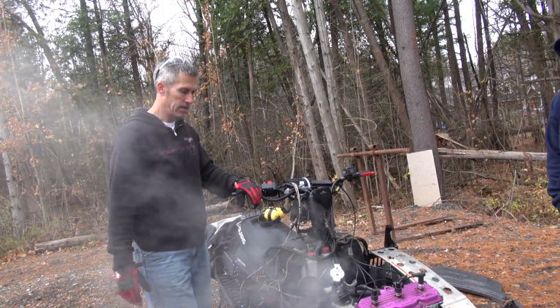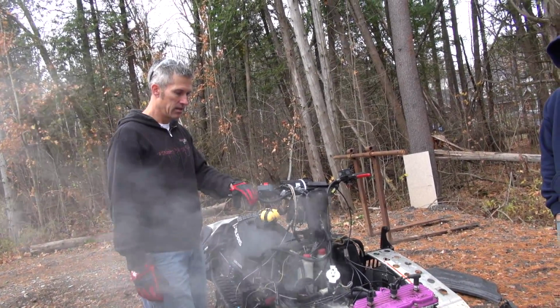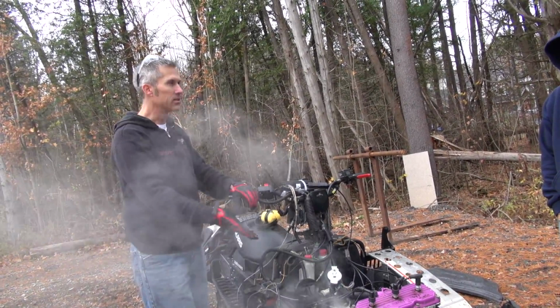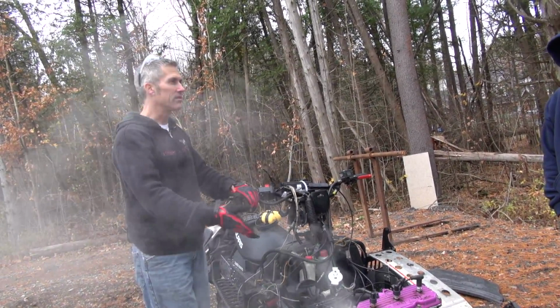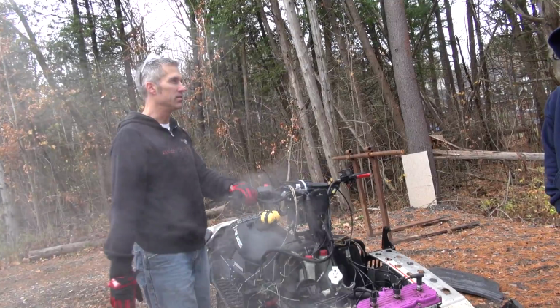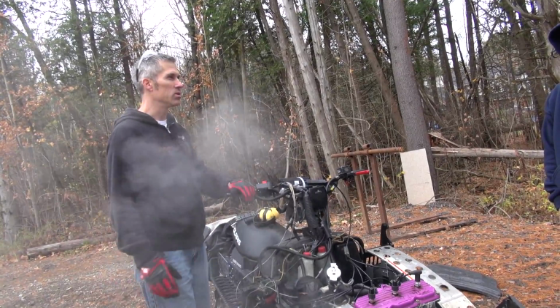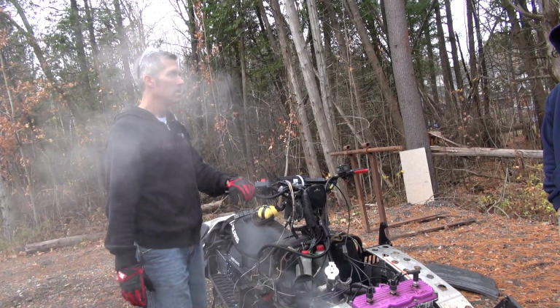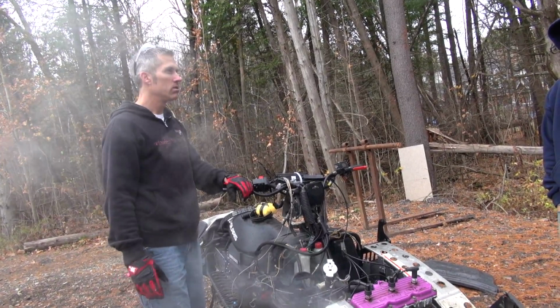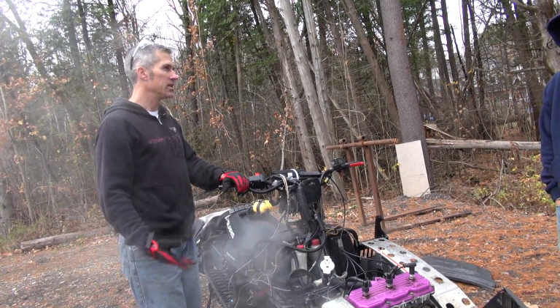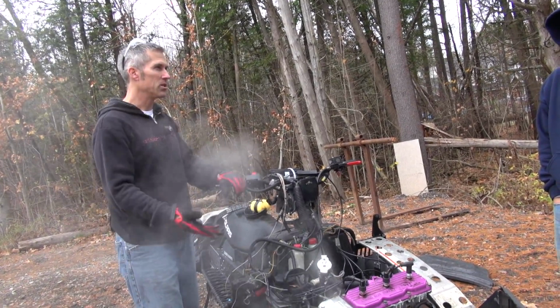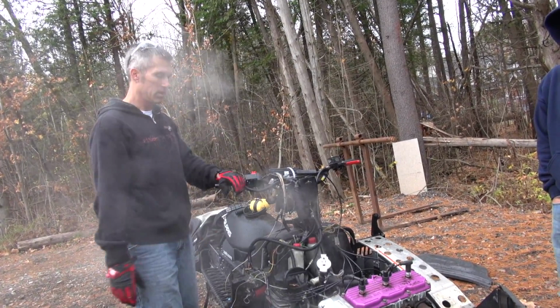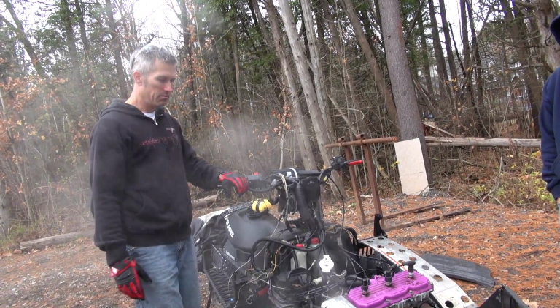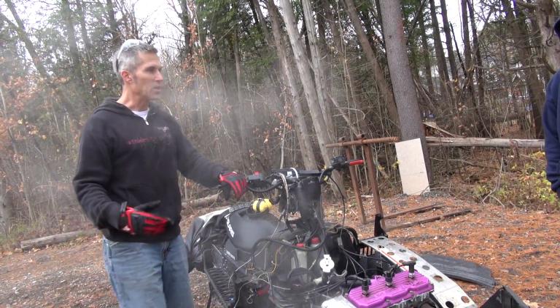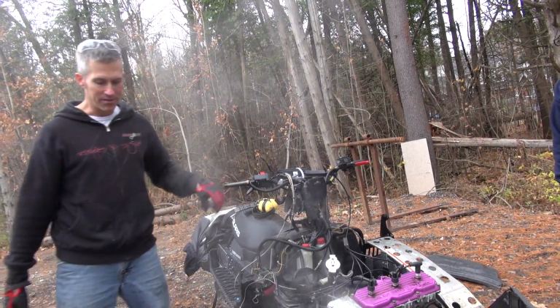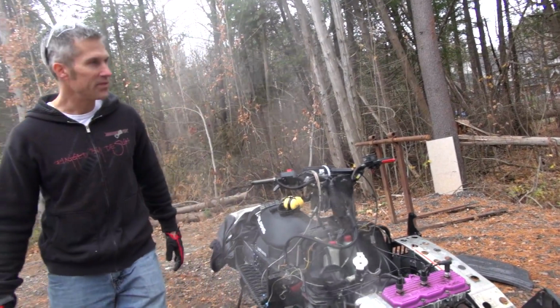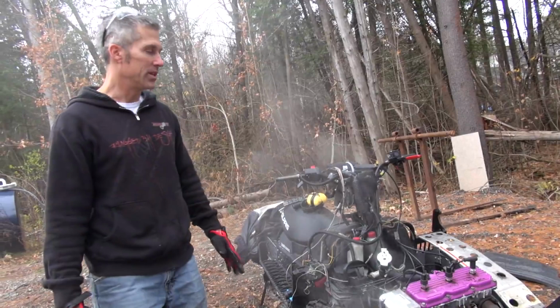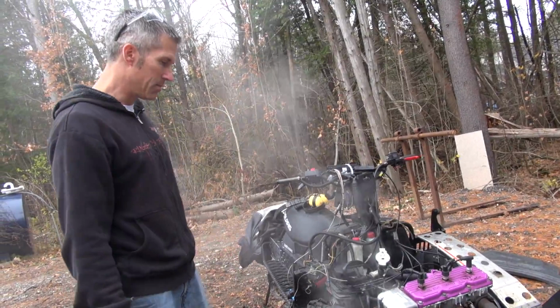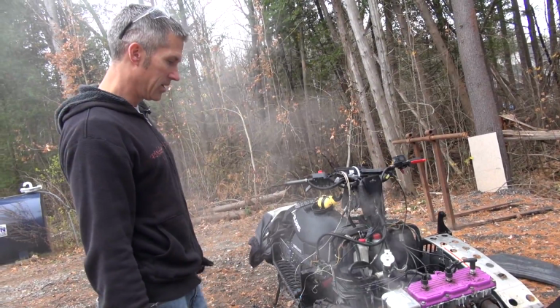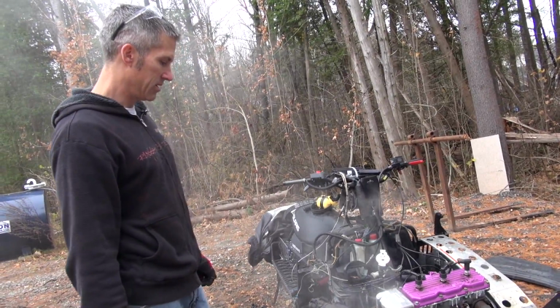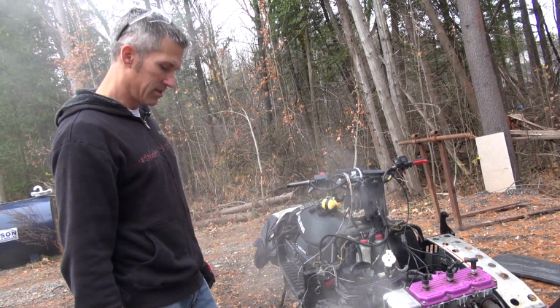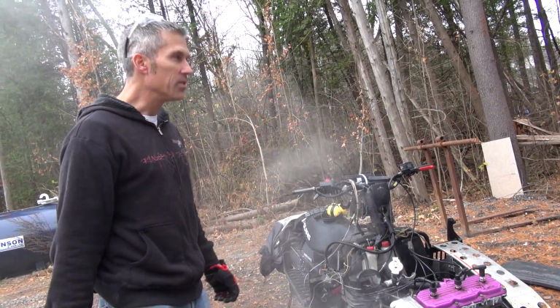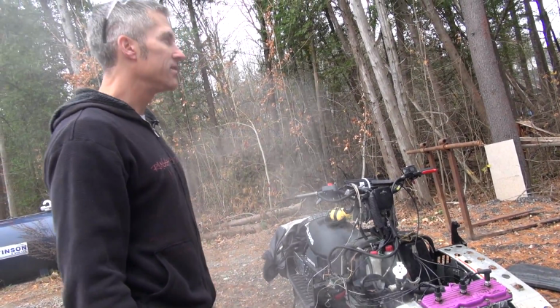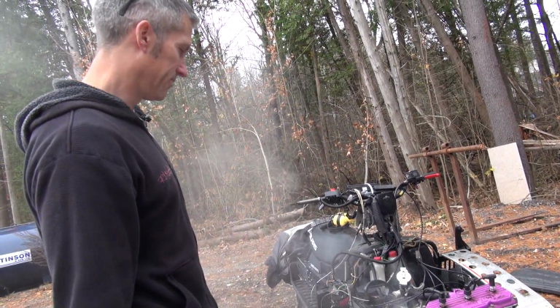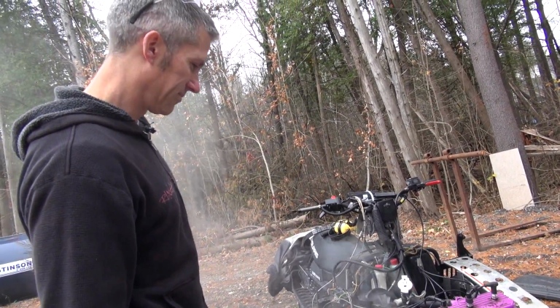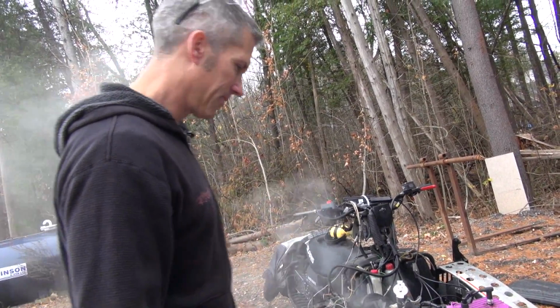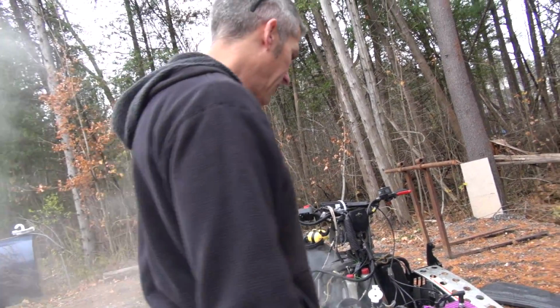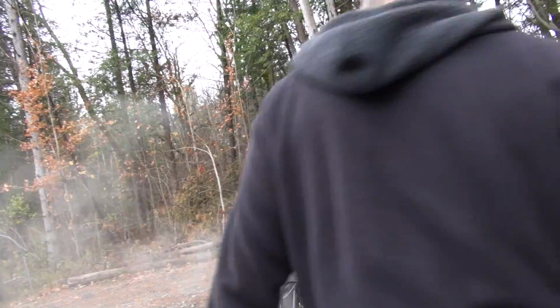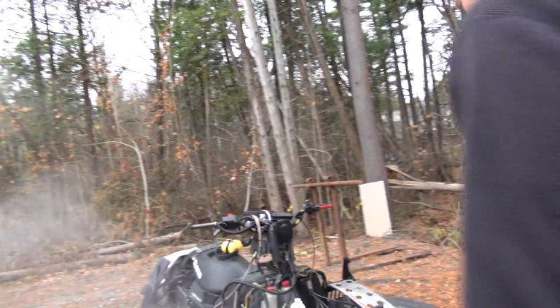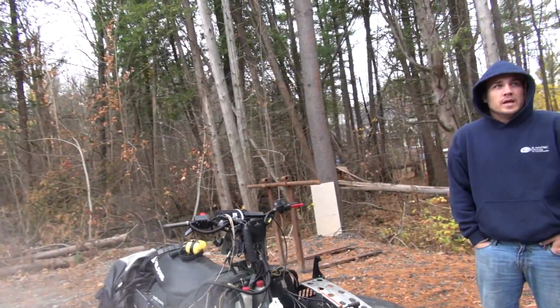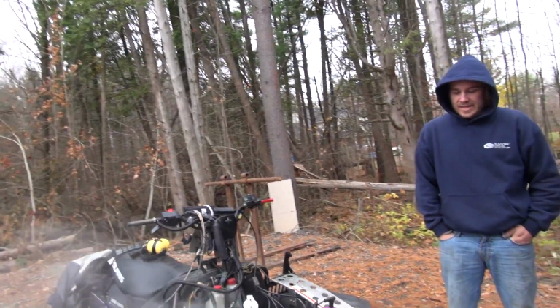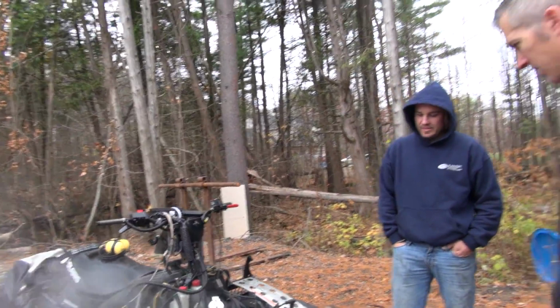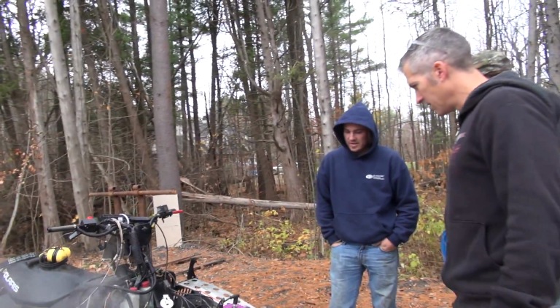The weak link right there is your hose — it's the pressure. For somebody running 50/50 coolant, on a coolant system you would have blown all your coolant out a long time ago. That's when you seize your engine. It just did nothing — that's pretty crazy.